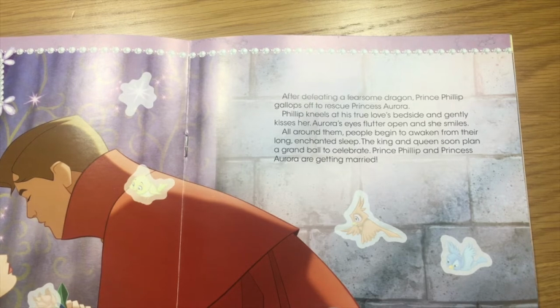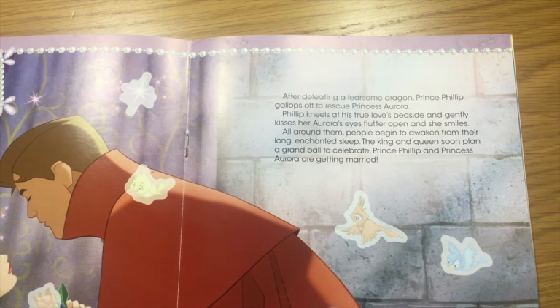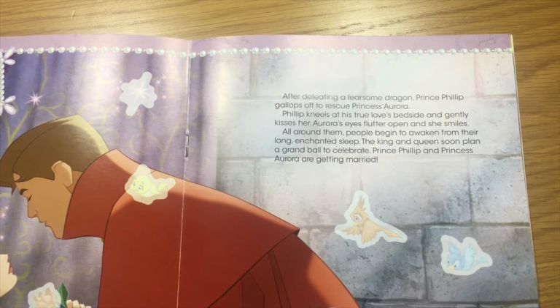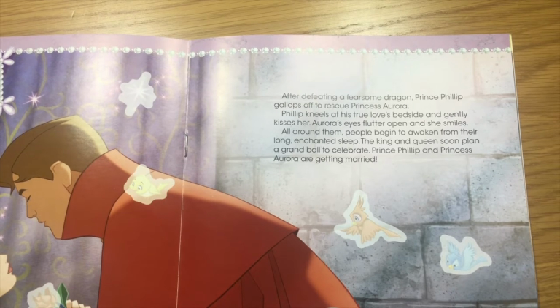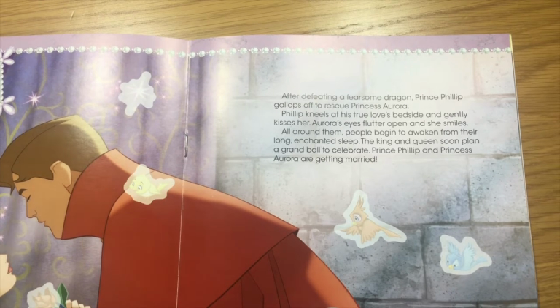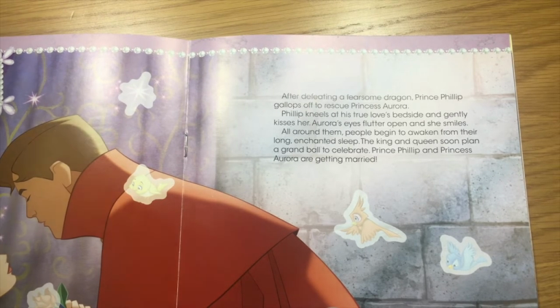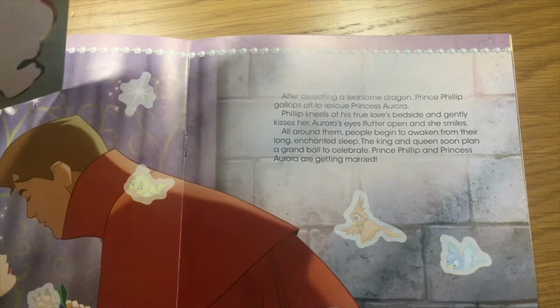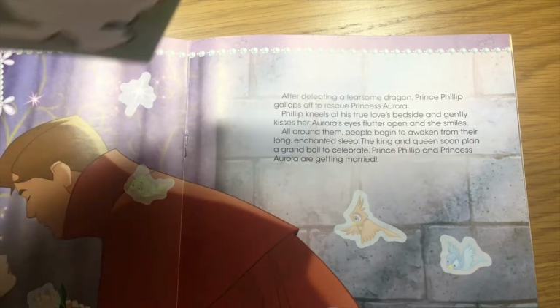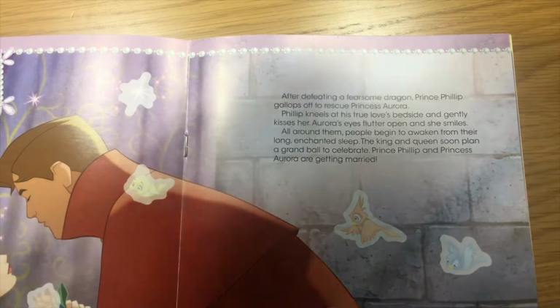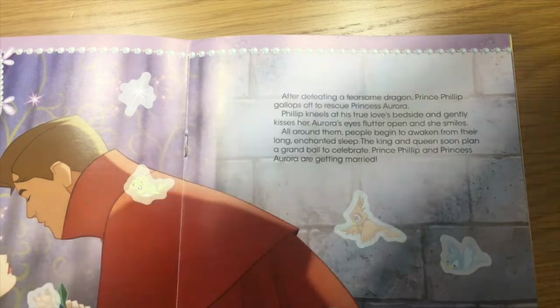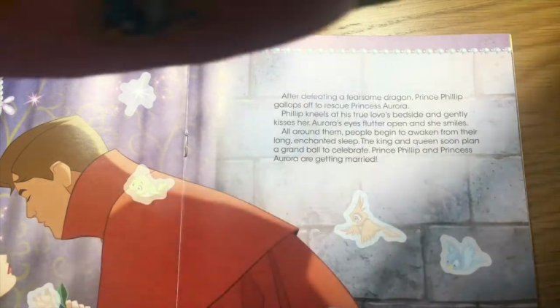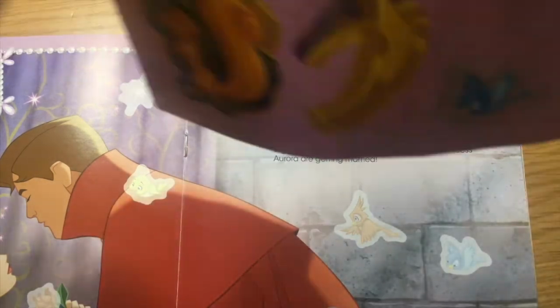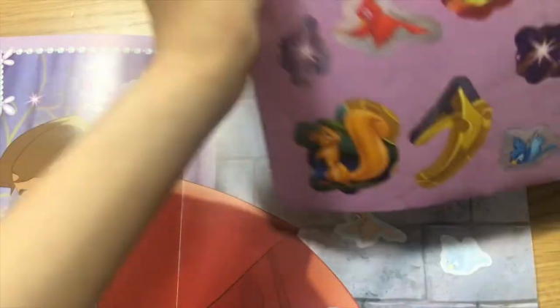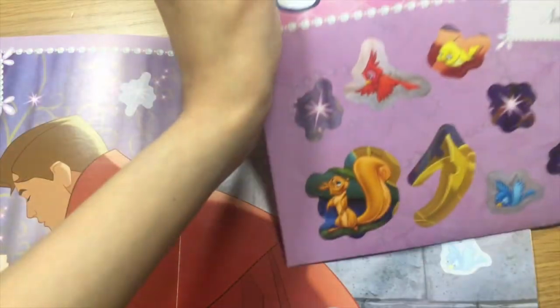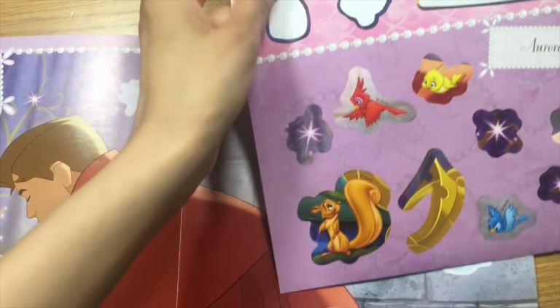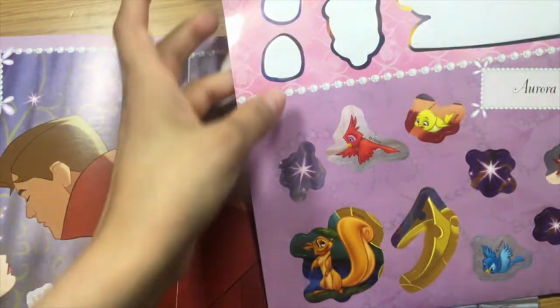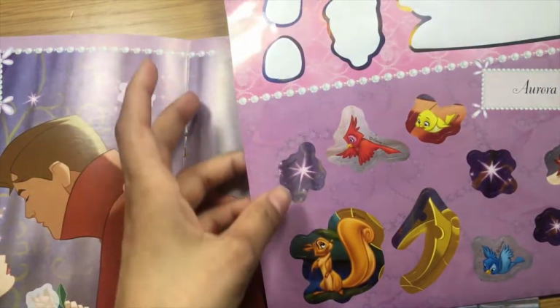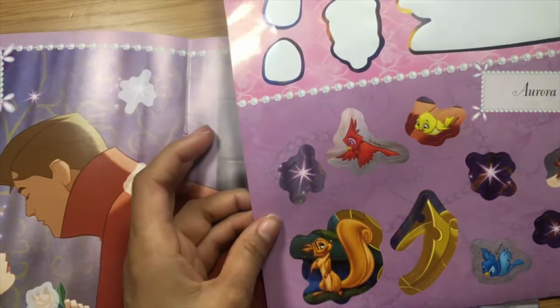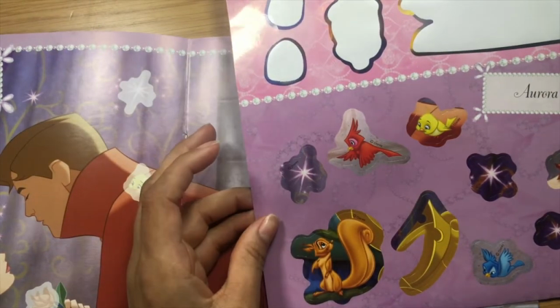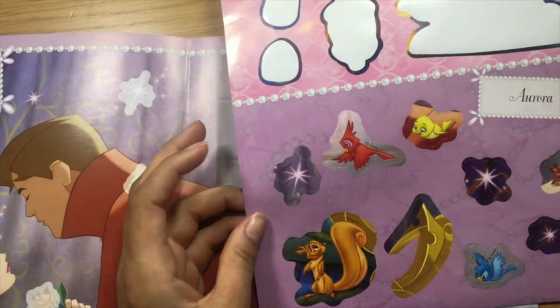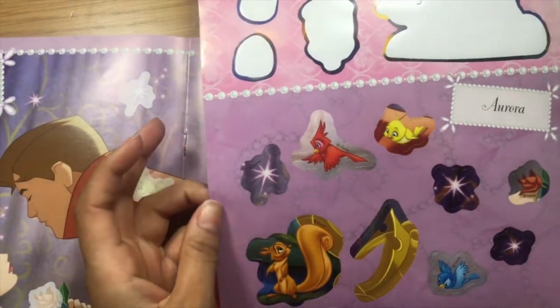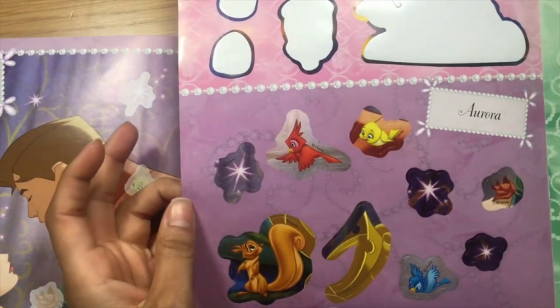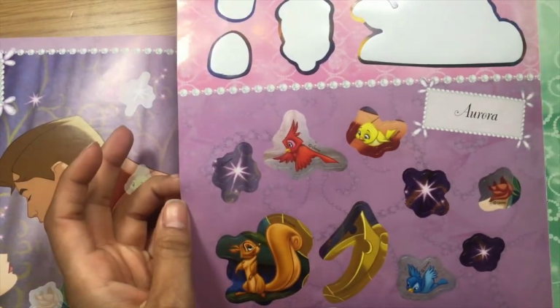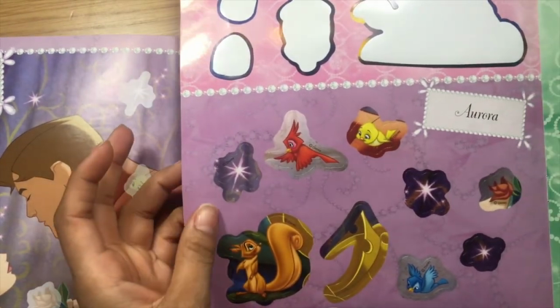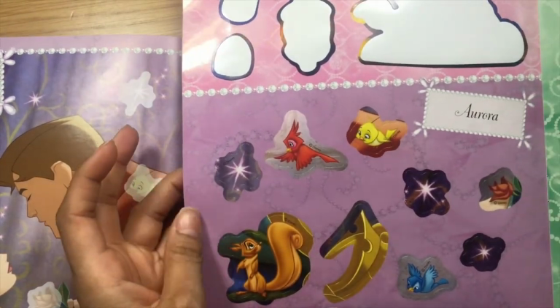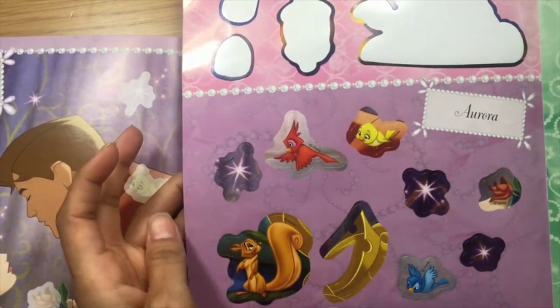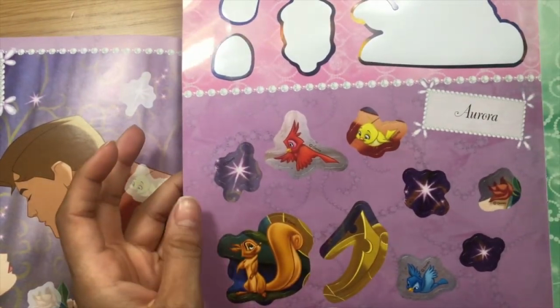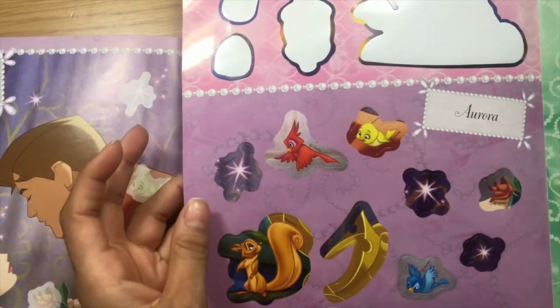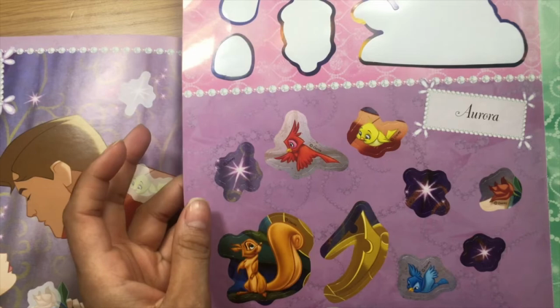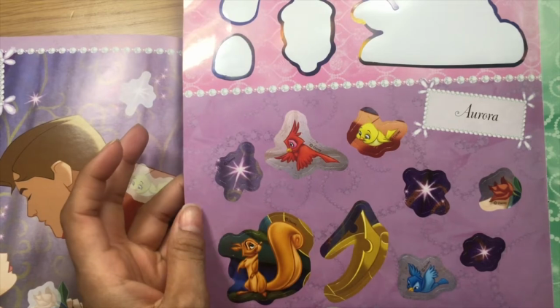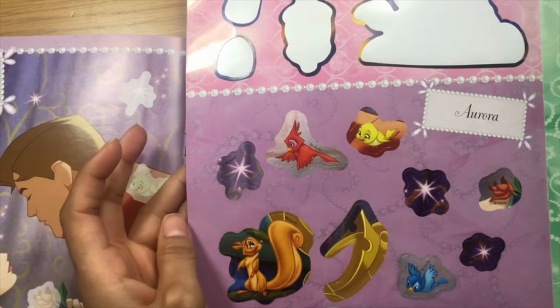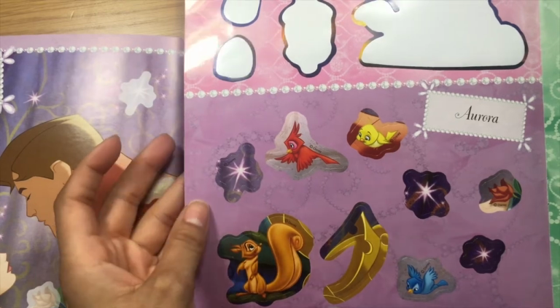The king and queen soon plan a grand ball to celebrate. Prince Philip and Princess Aurora are getting married. Okay, so the stickers are right here.